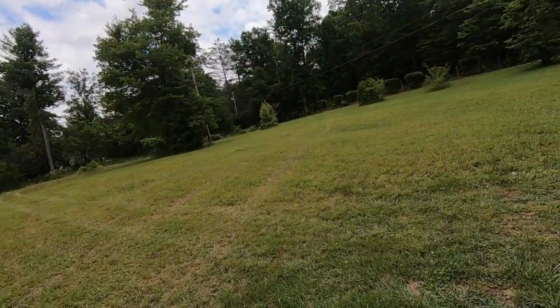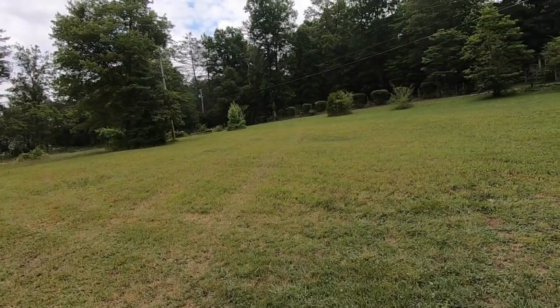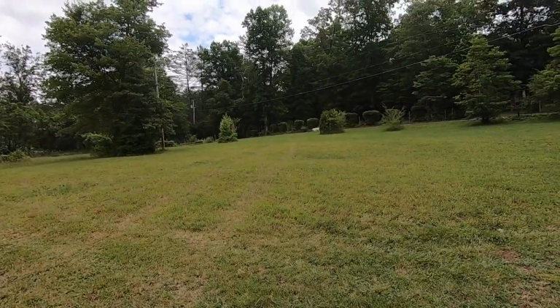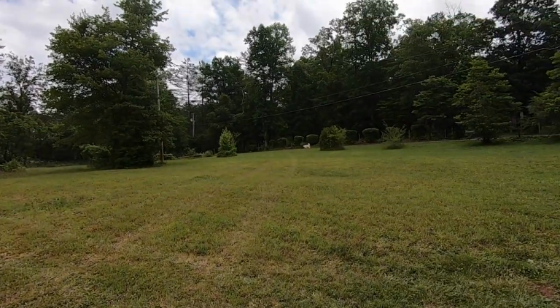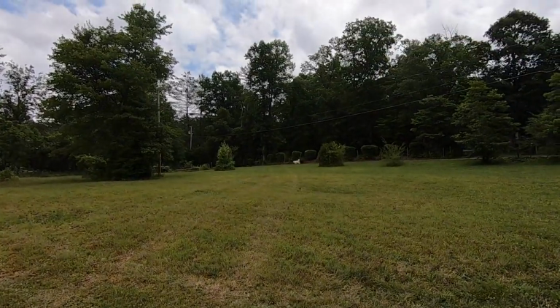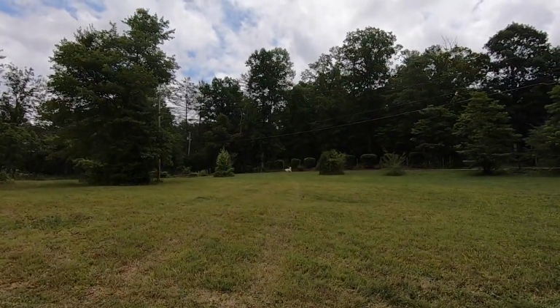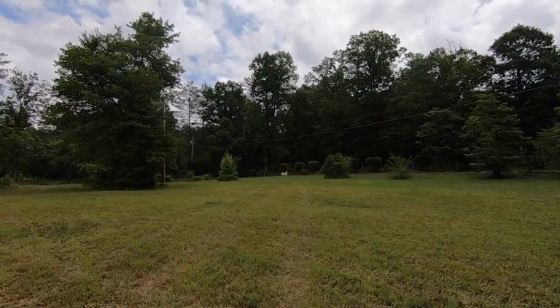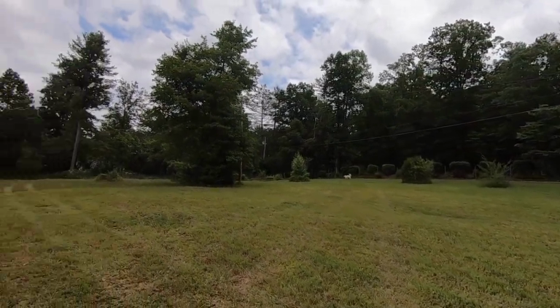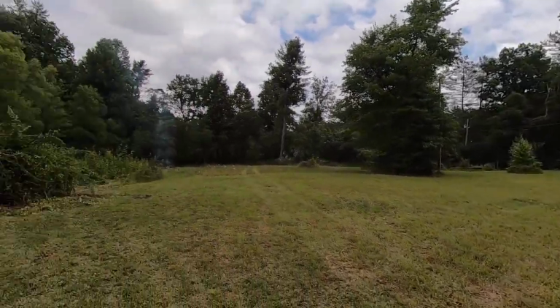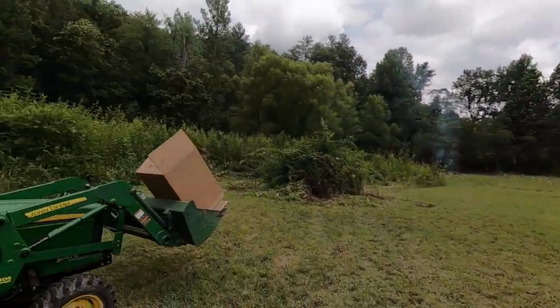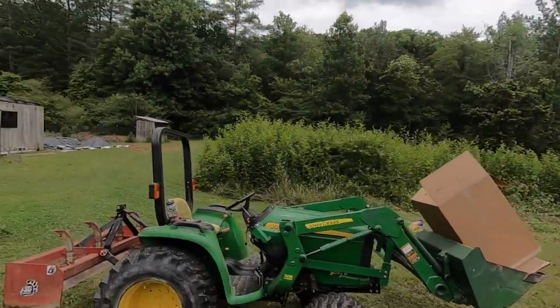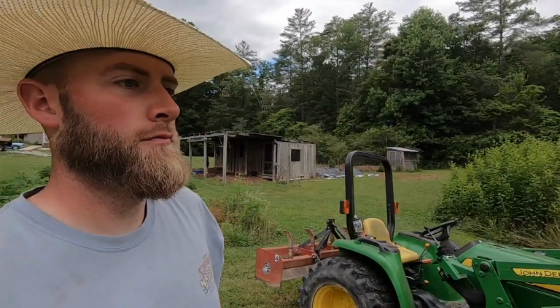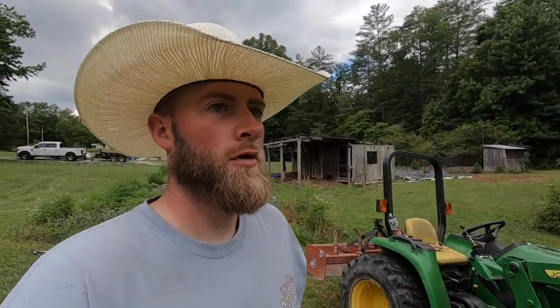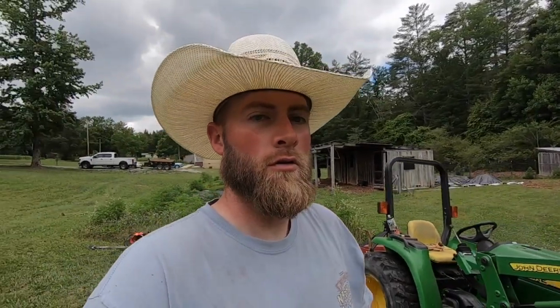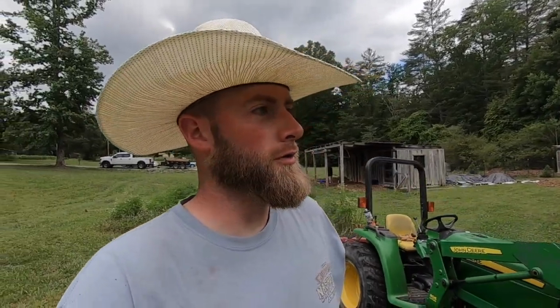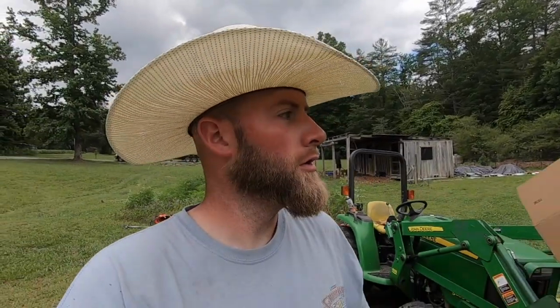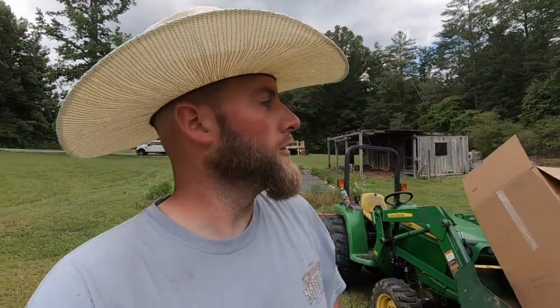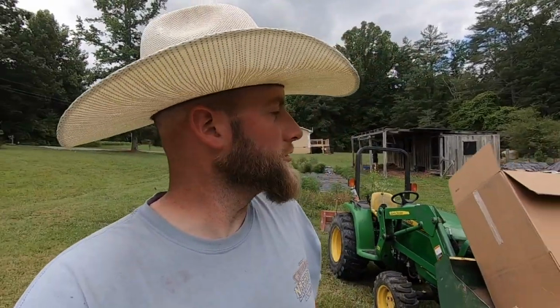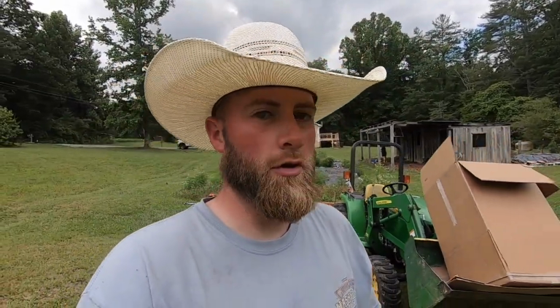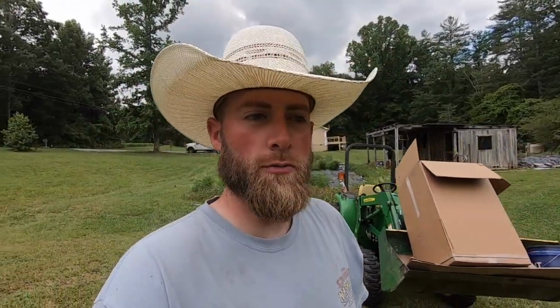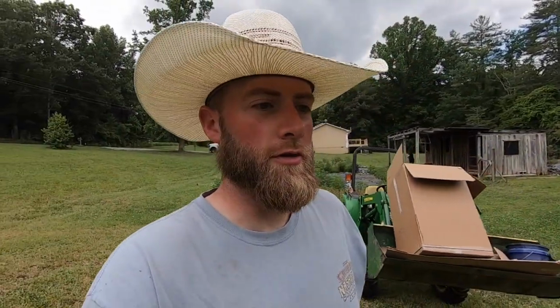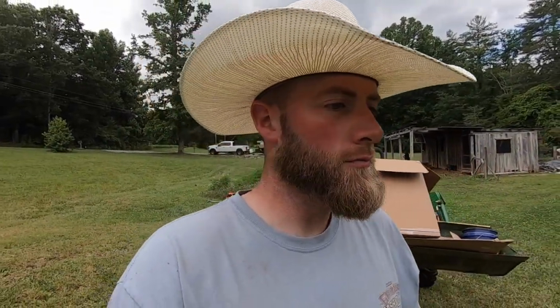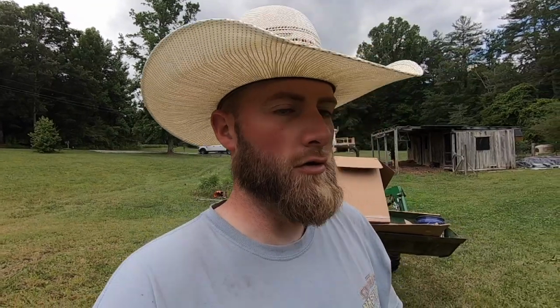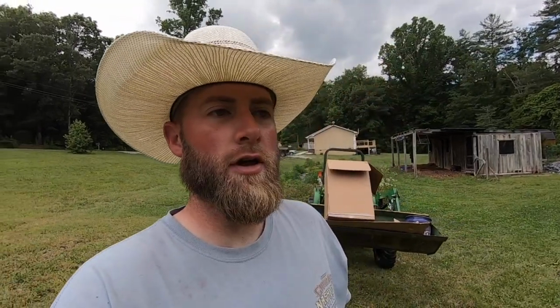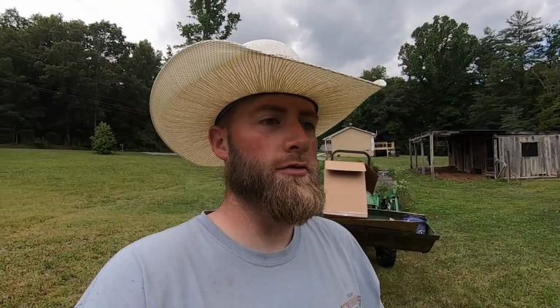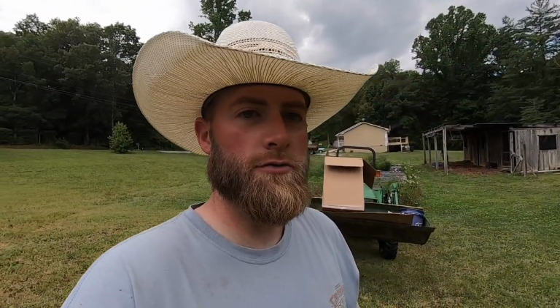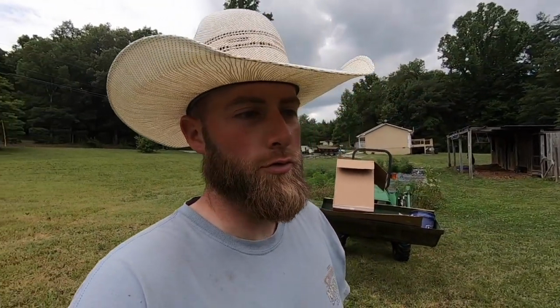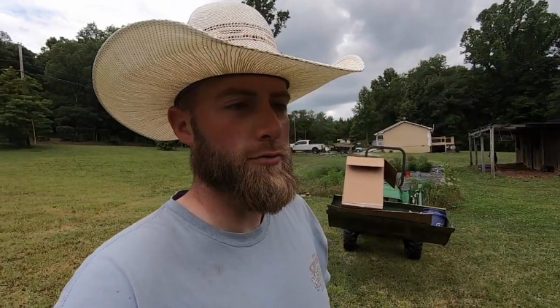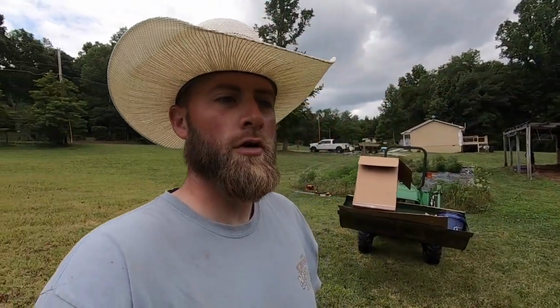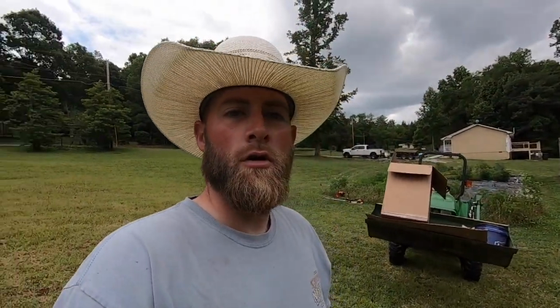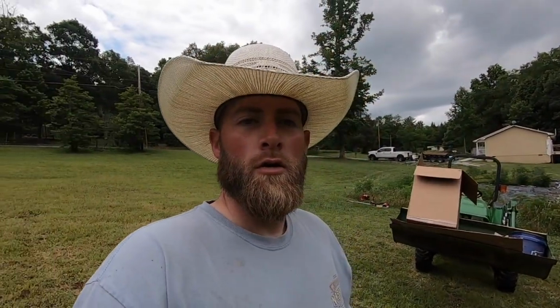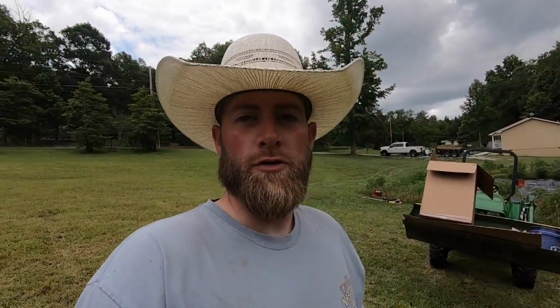Moose is out running around. Hopefully fairly soon this whole area will be fenced in for them. I've been saying that for the last two or three years, but hopefully it's soon.